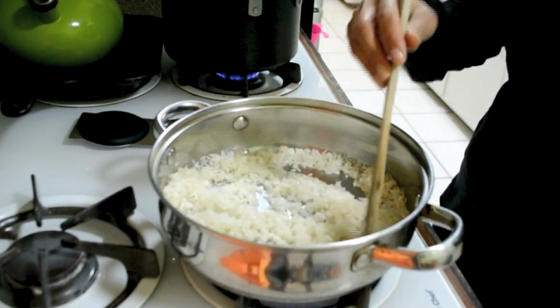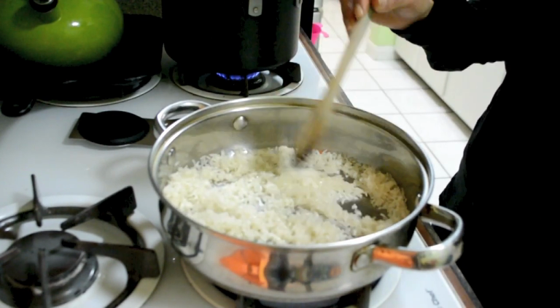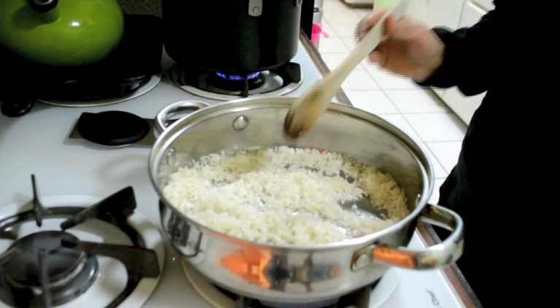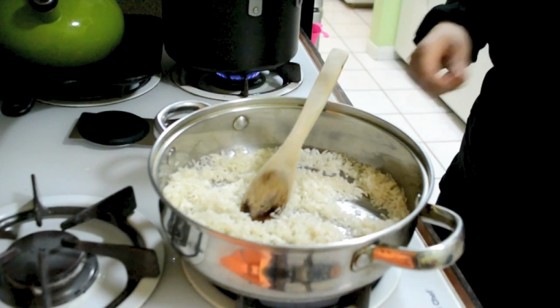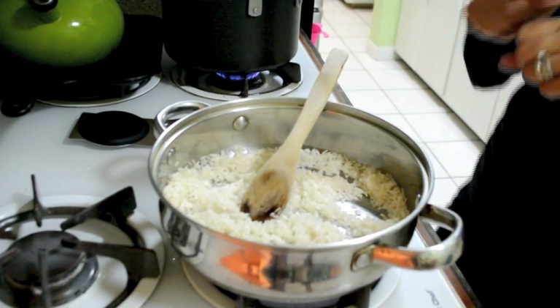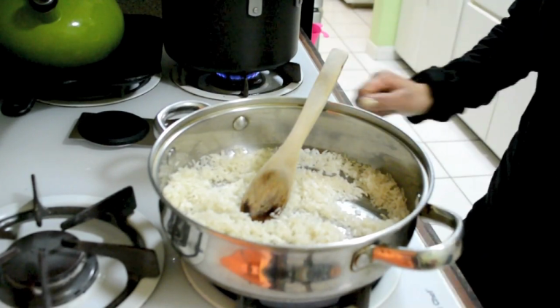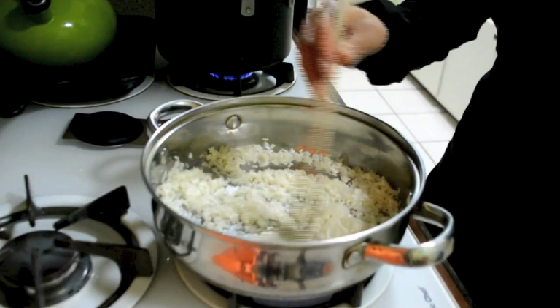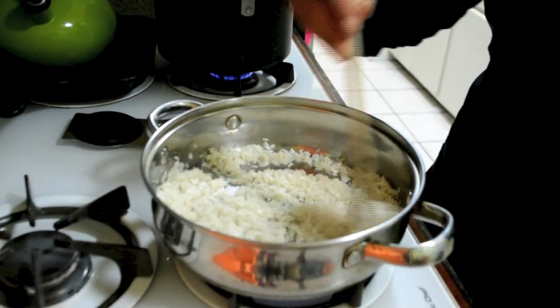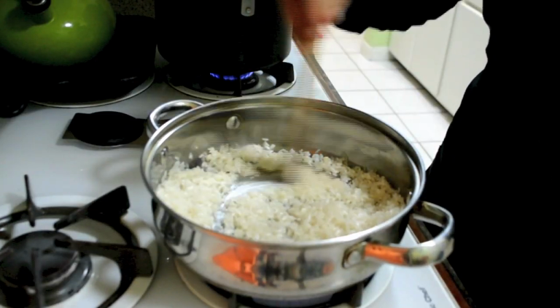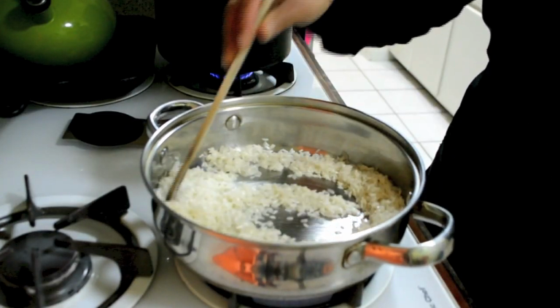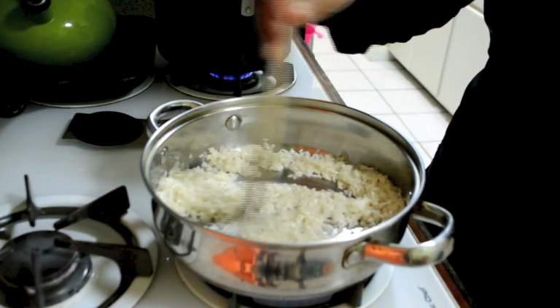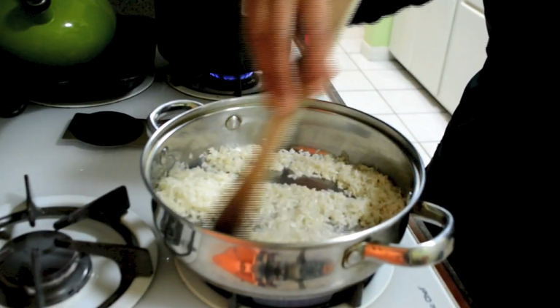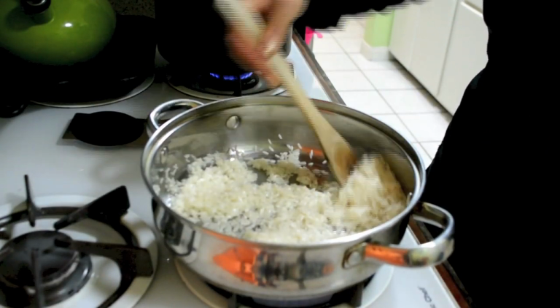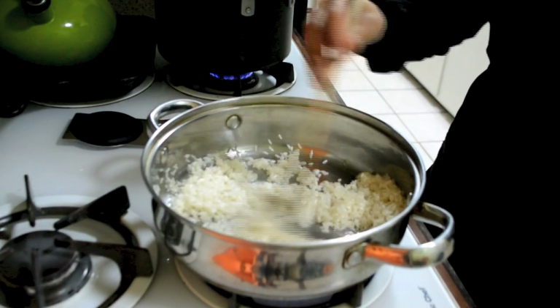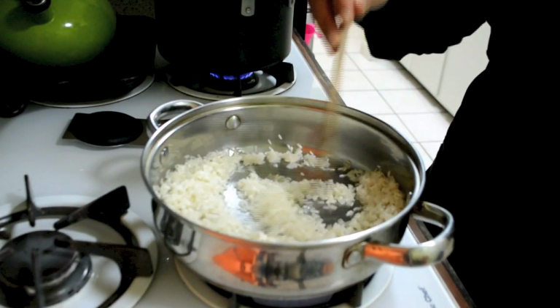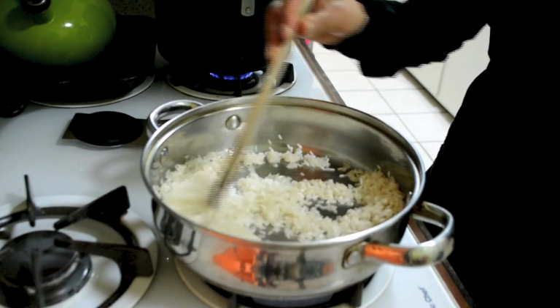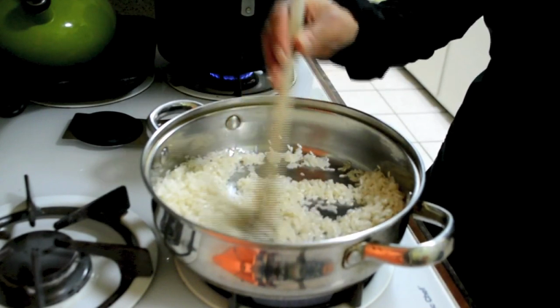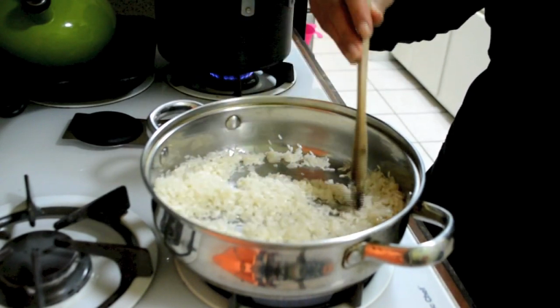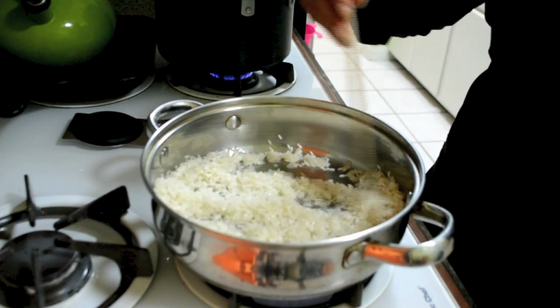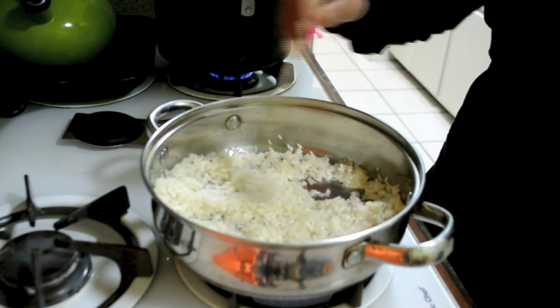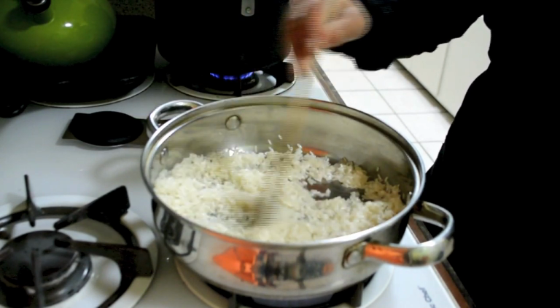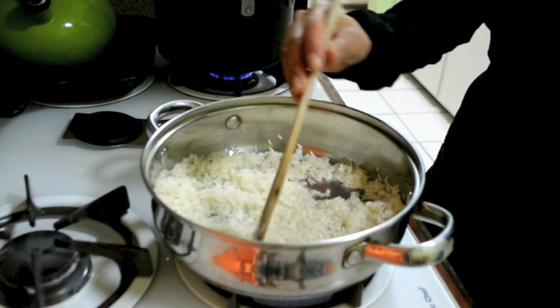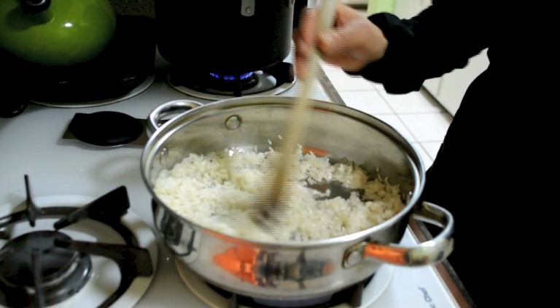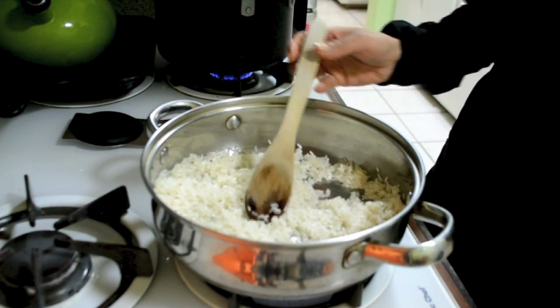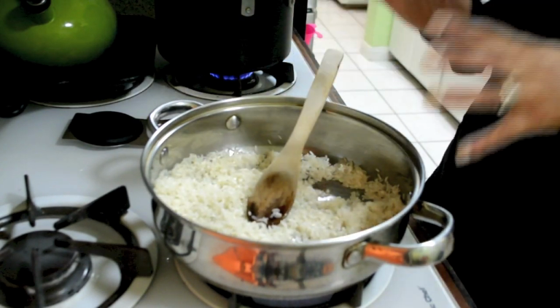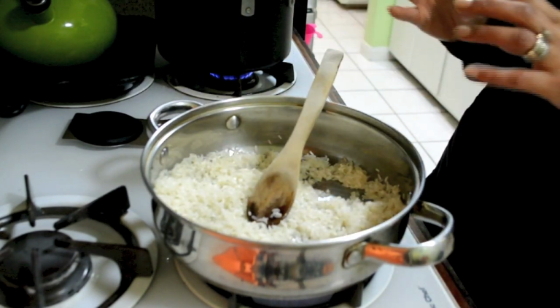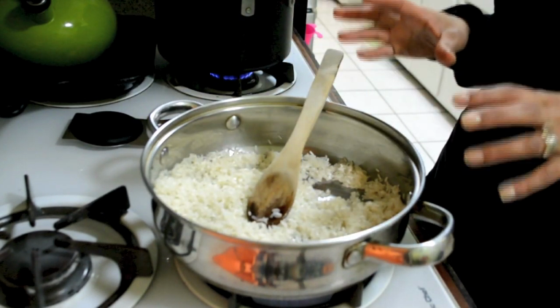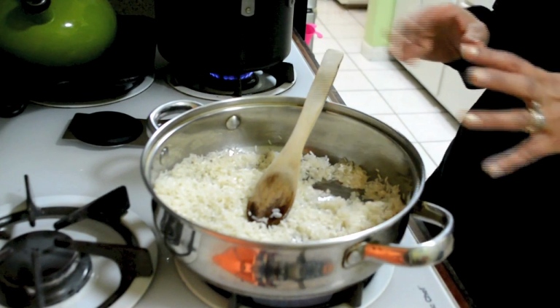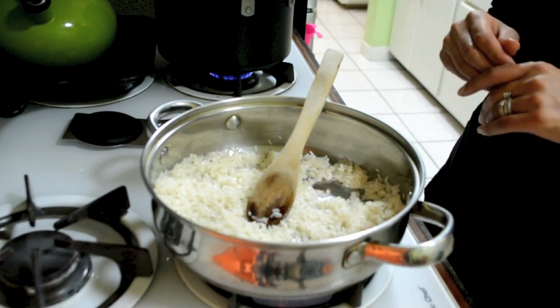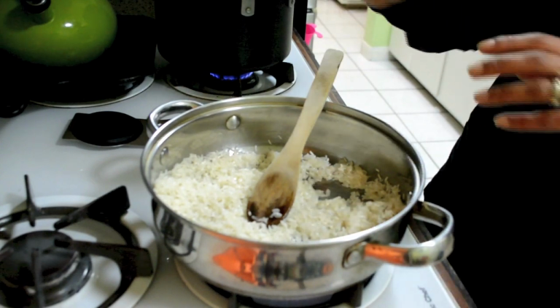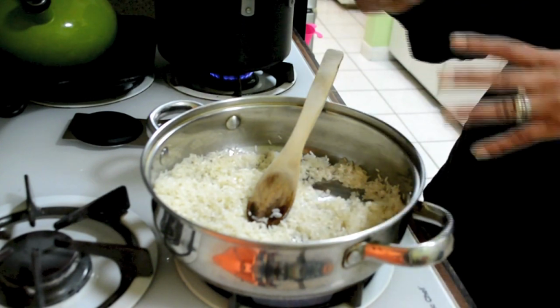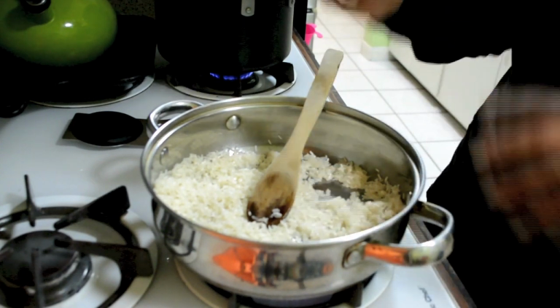We can let it sit for a little bit, then stir. You don't need to stir the whole time because if you stir it too much, you'll probably break it. So just give it a little bit, stir it, let it set for a minute, then stir it again.